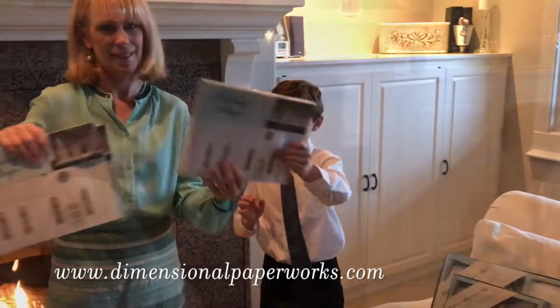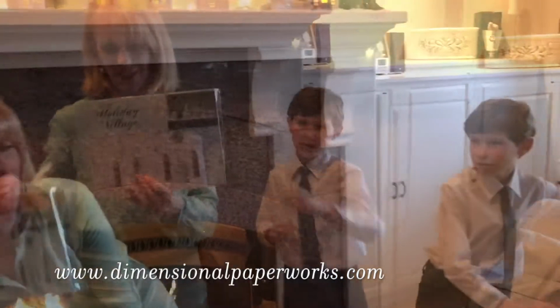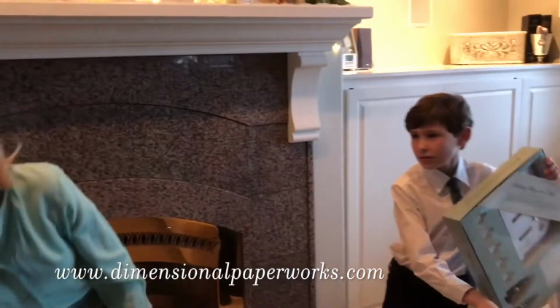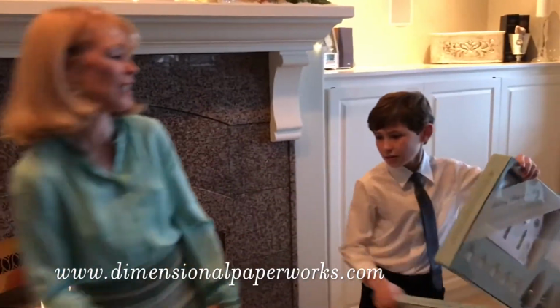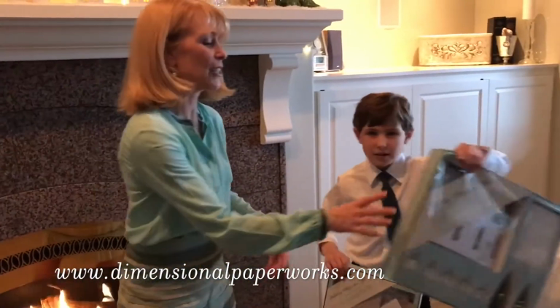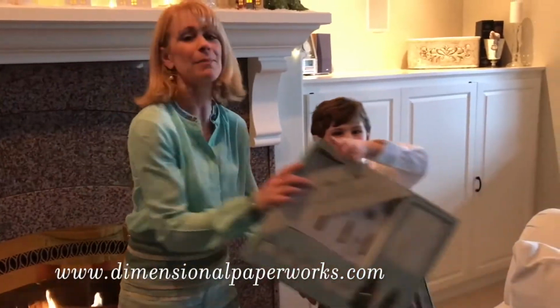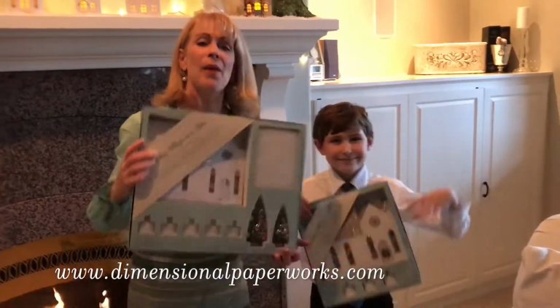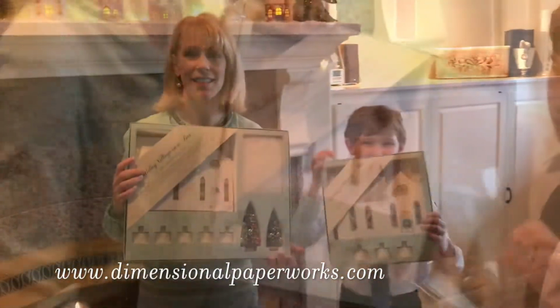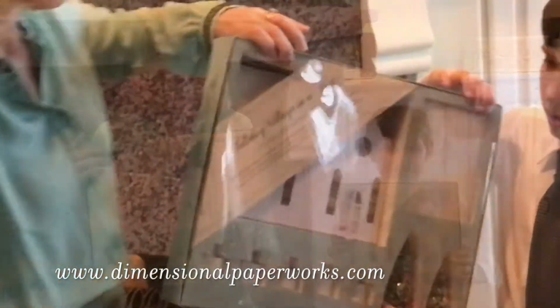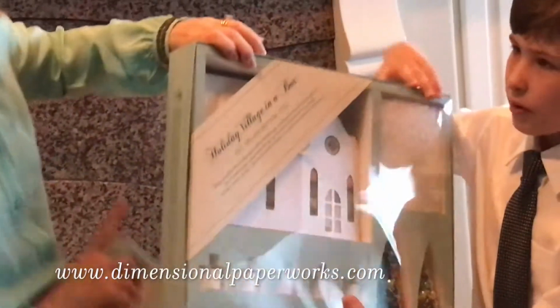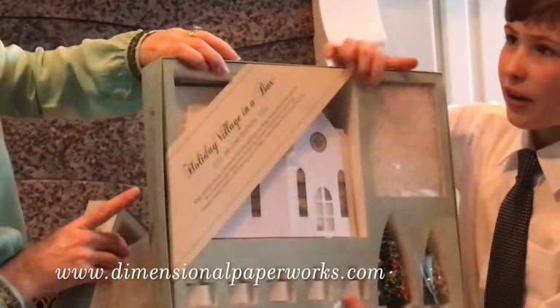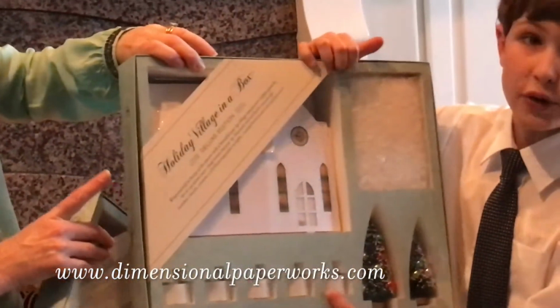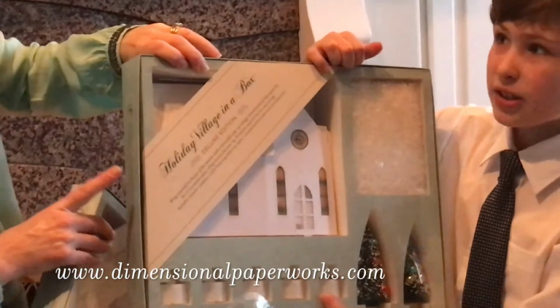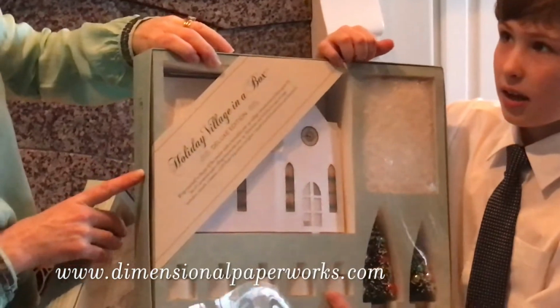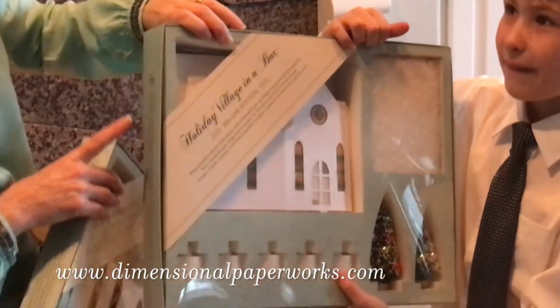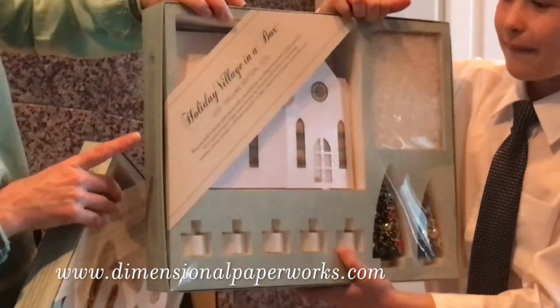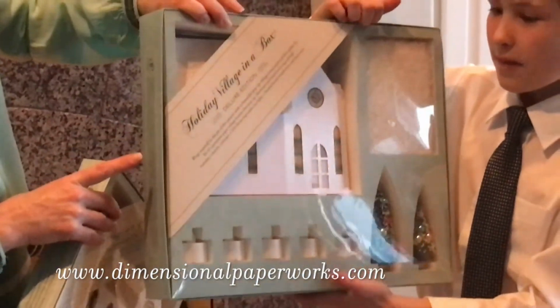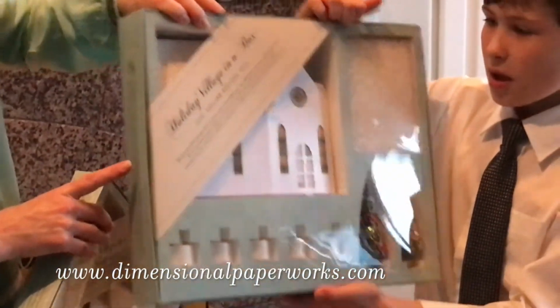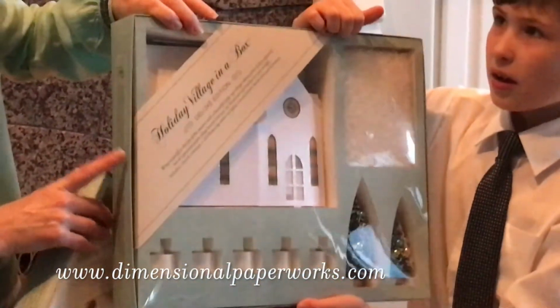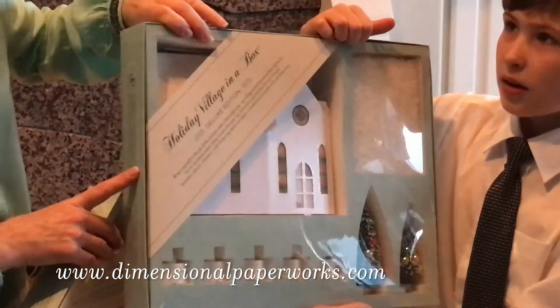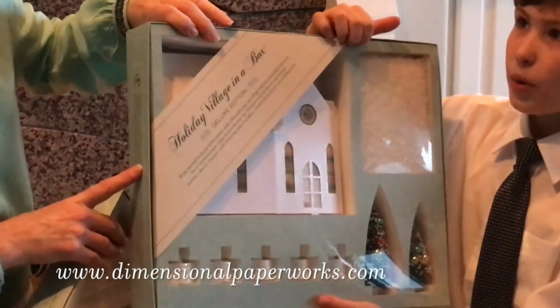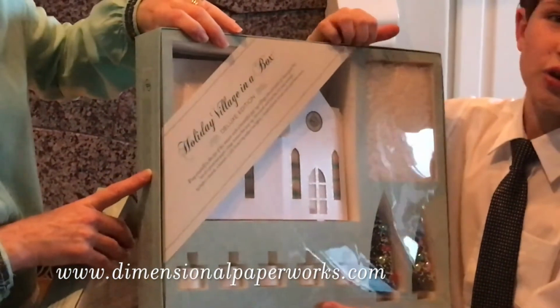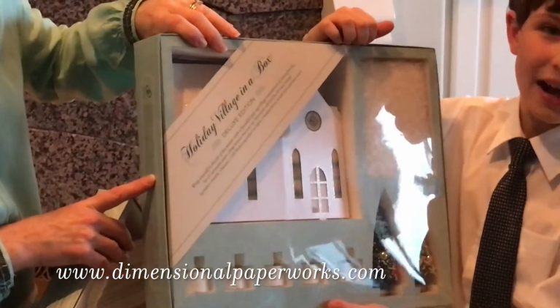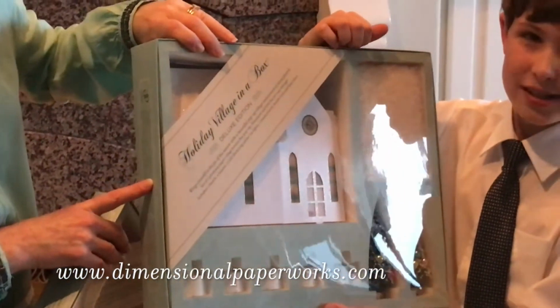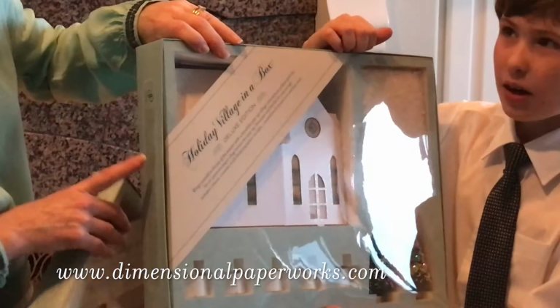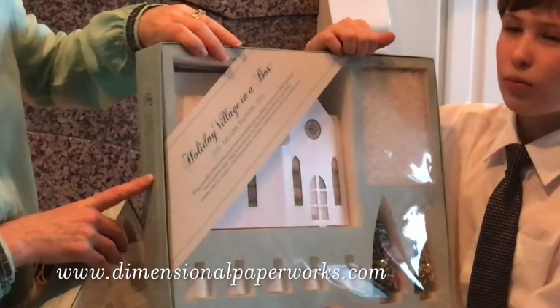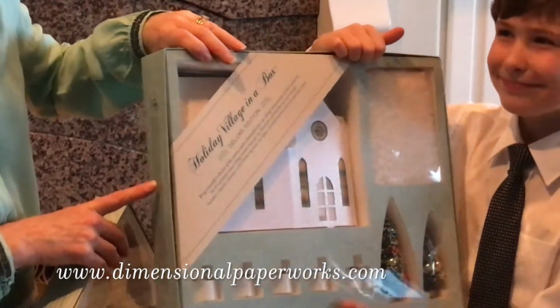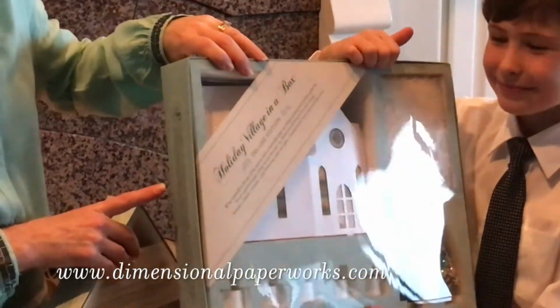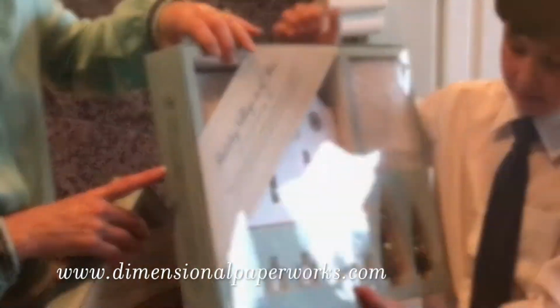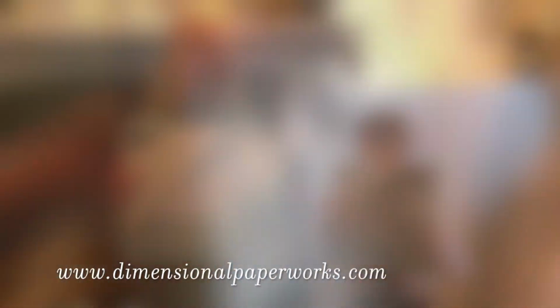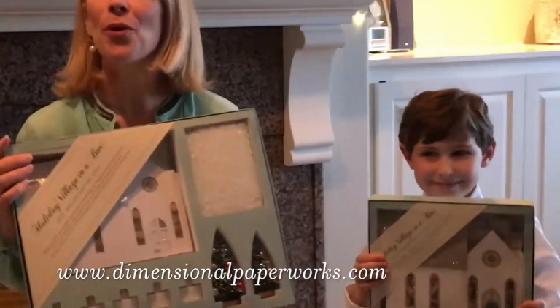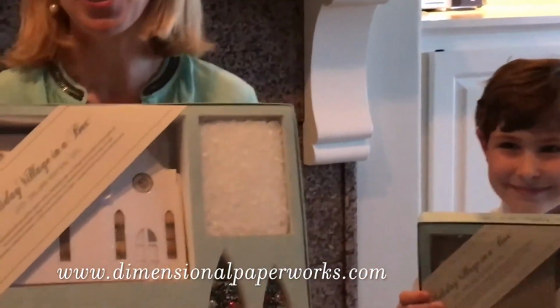Our limited edition collector keepsake boxes come with five buildings, bottle brush trees, snow and lights, and can store up to 22 houses without extending your storage space.